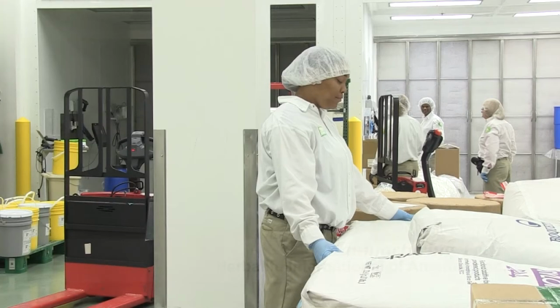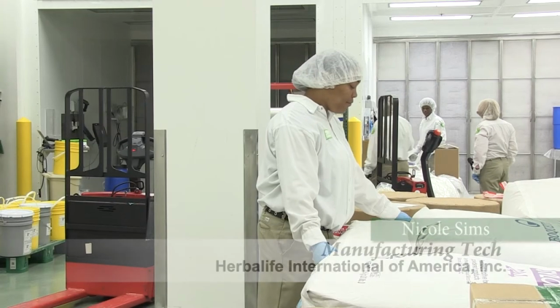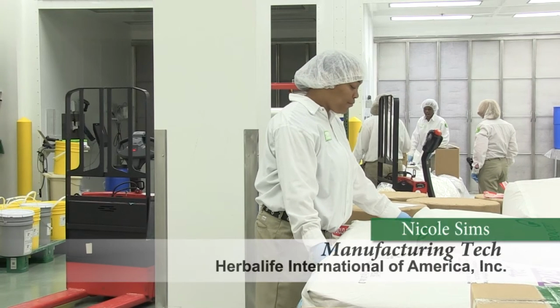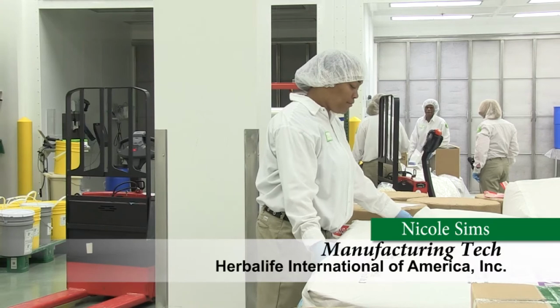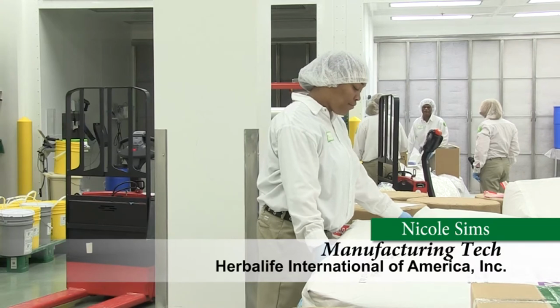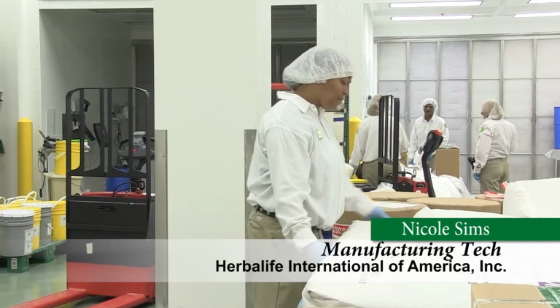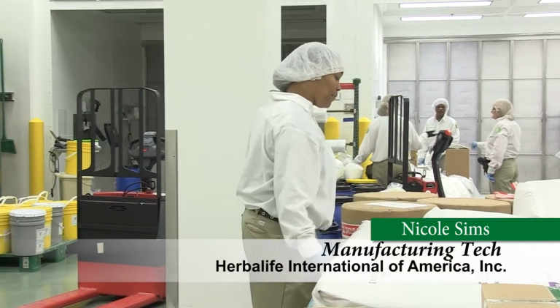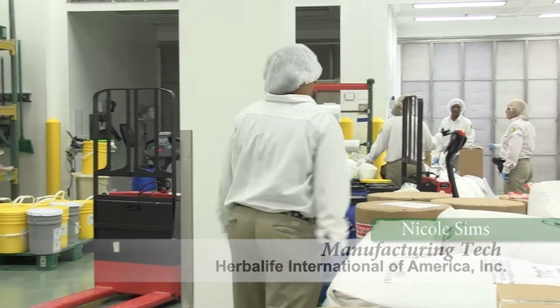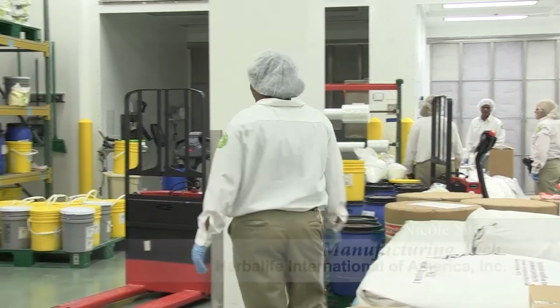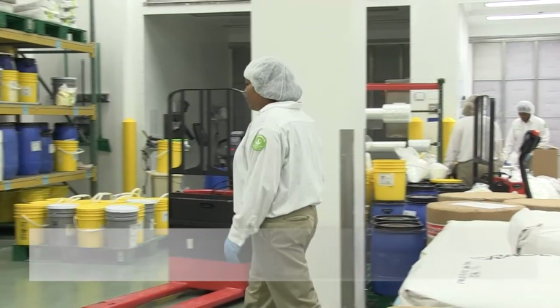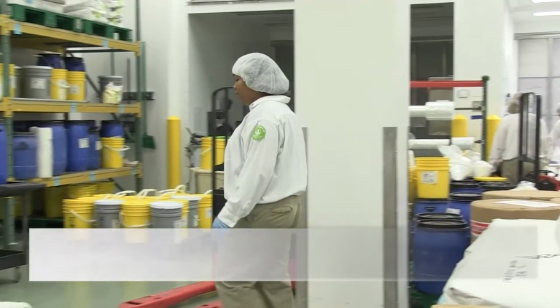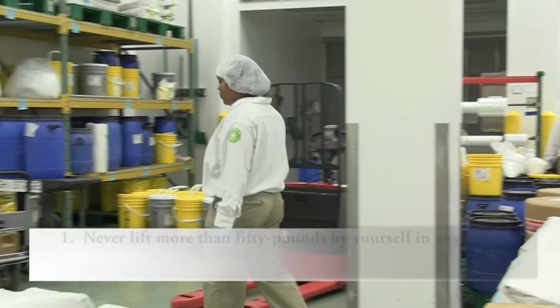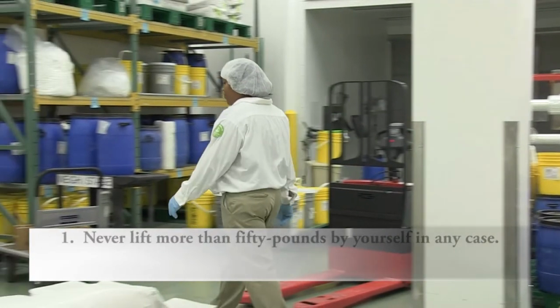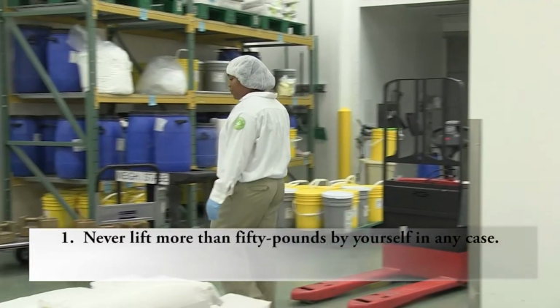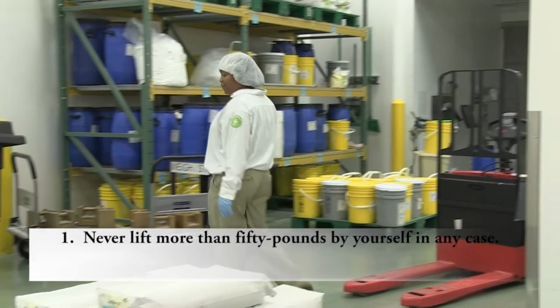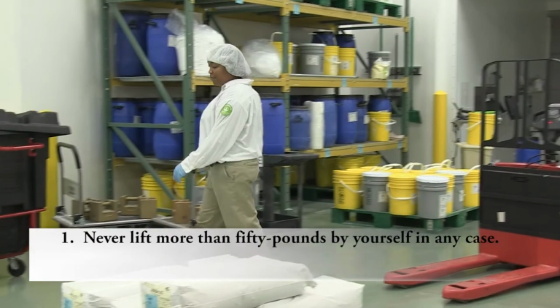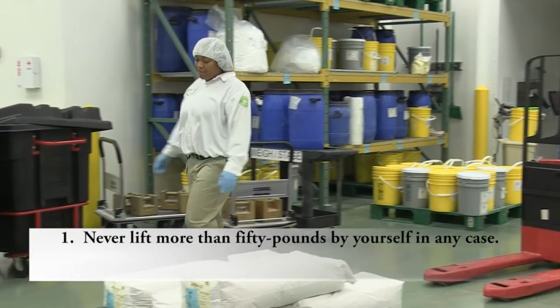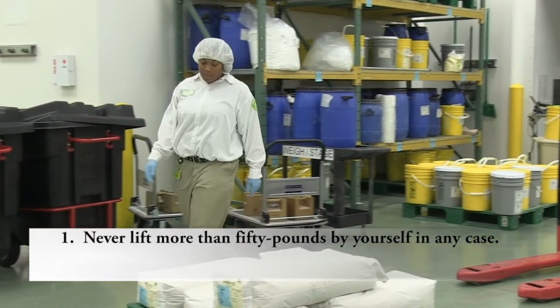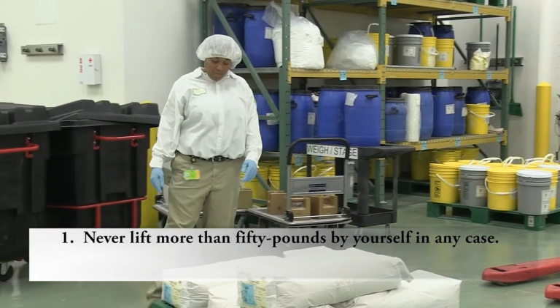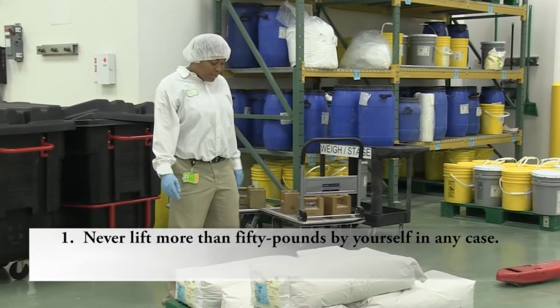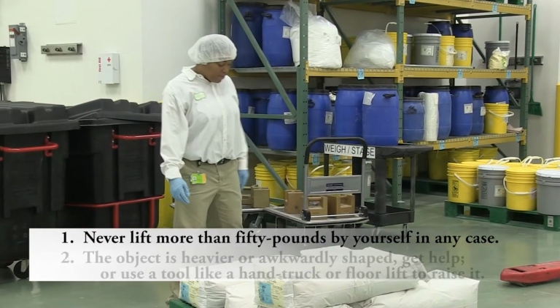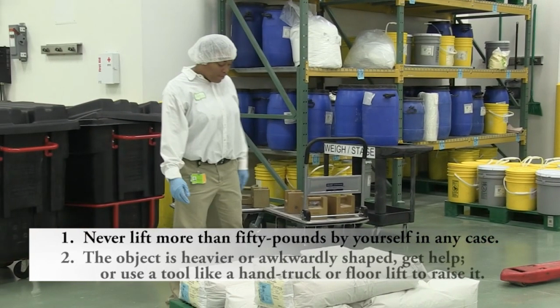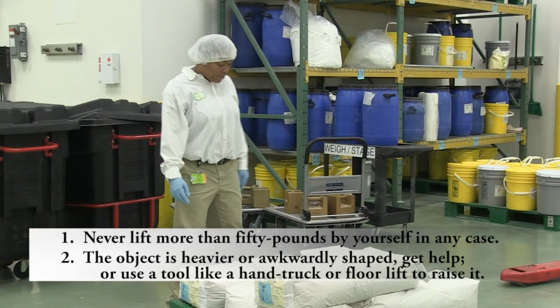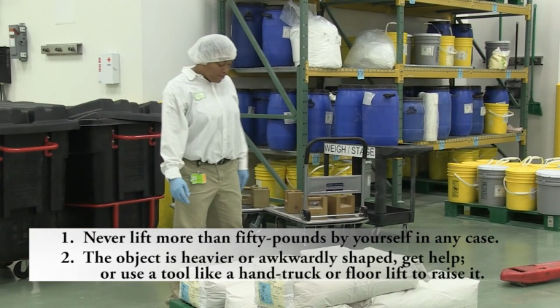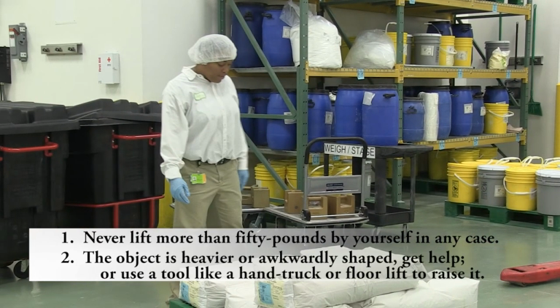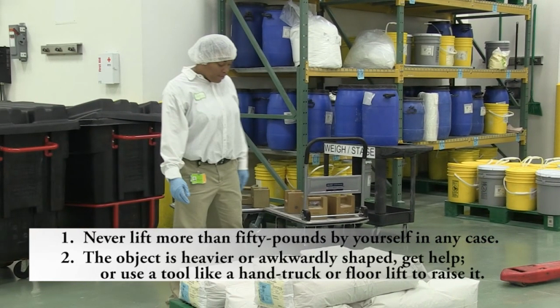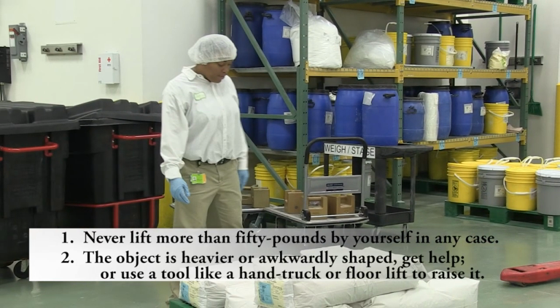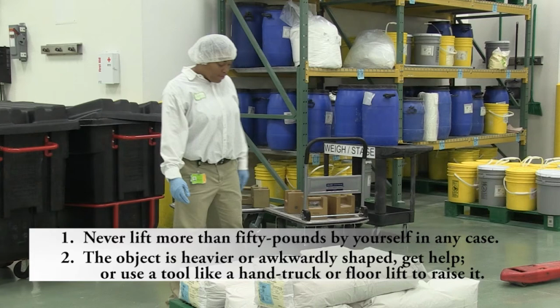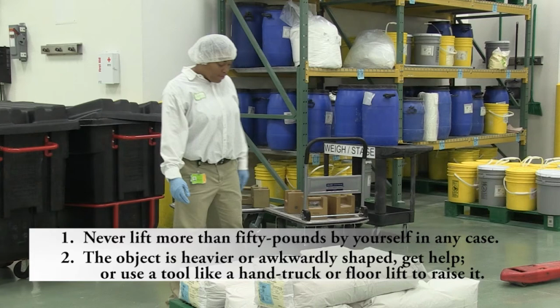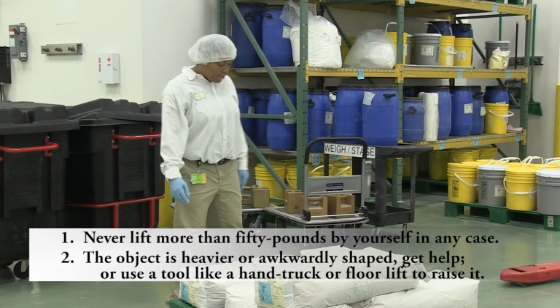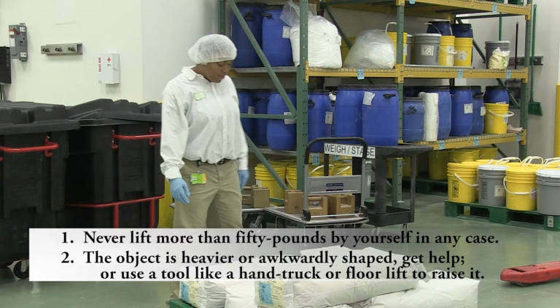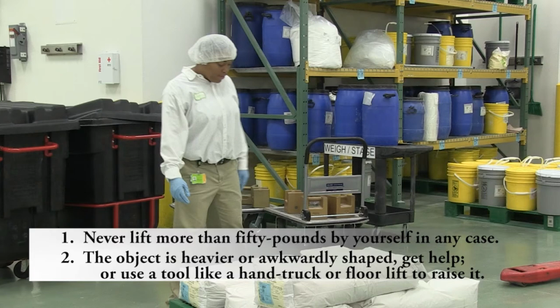Be careful of what you lift and how you lift it. Never lift more than 50 pounds by yourself in any case. If the object is heavier or awkwardly shaped, get help or use a tool like a hand truck or floor lift to raise it.